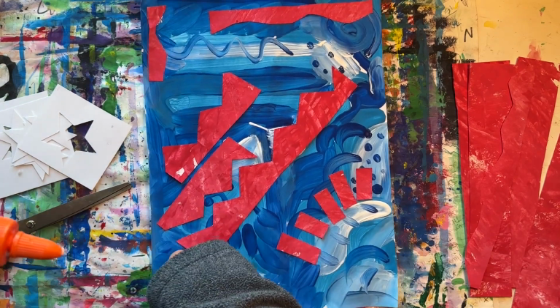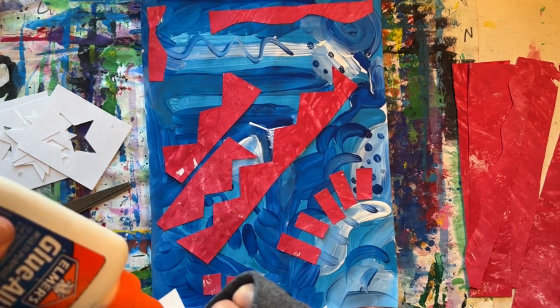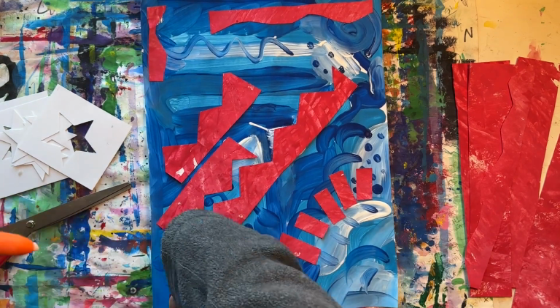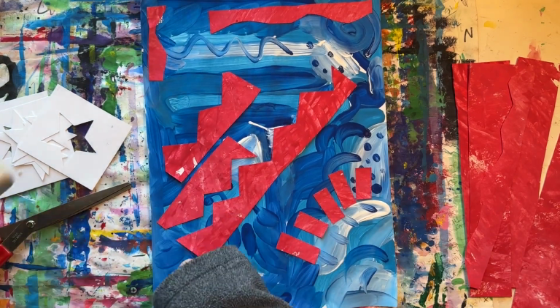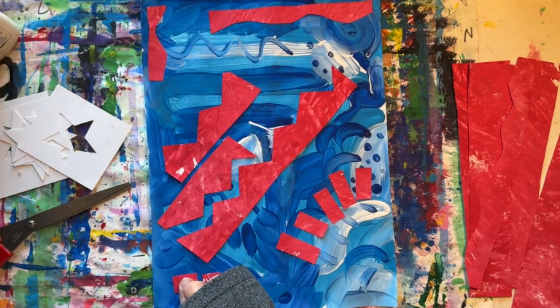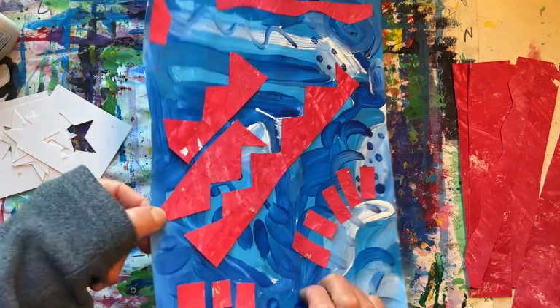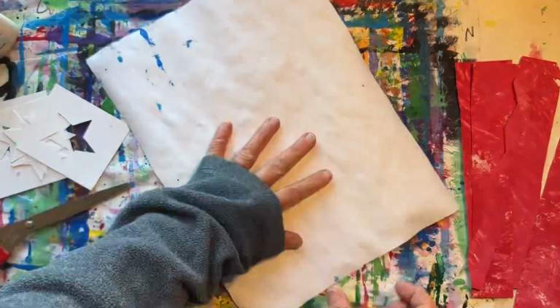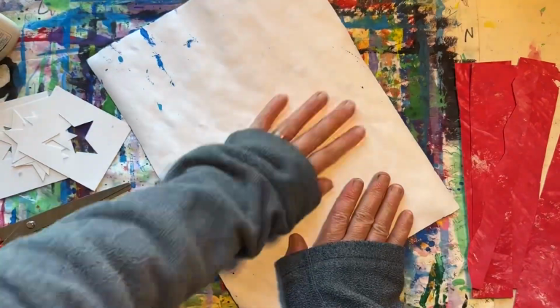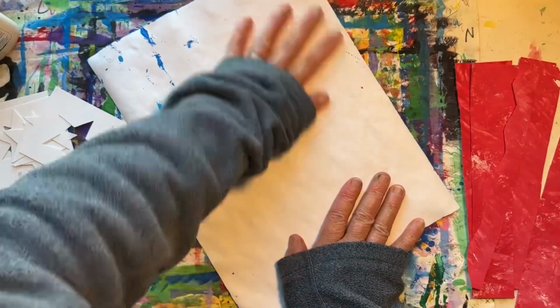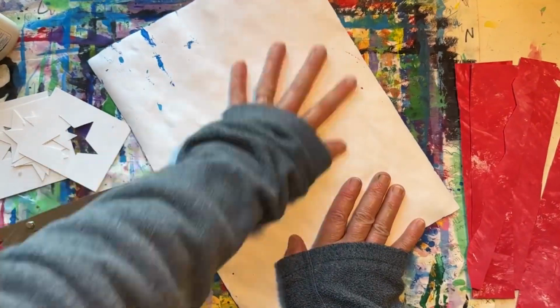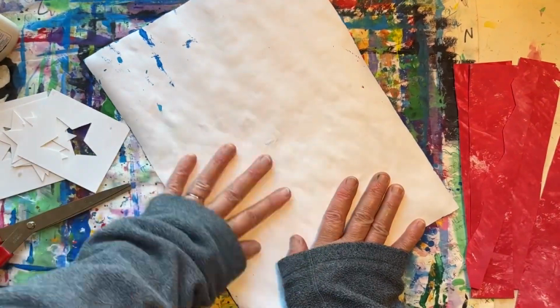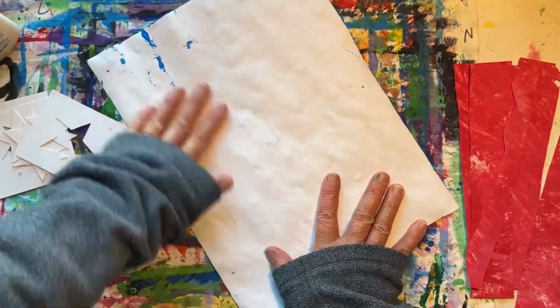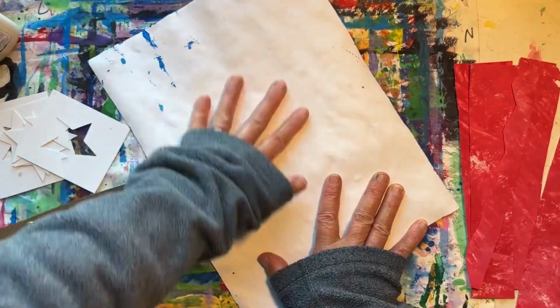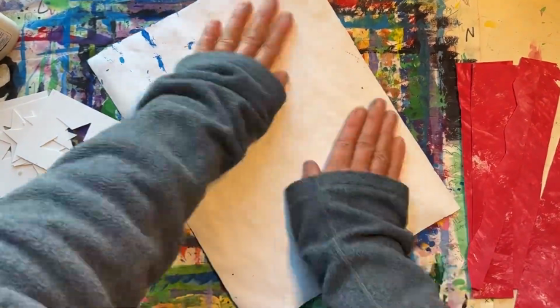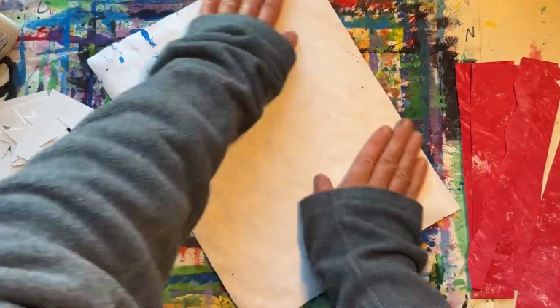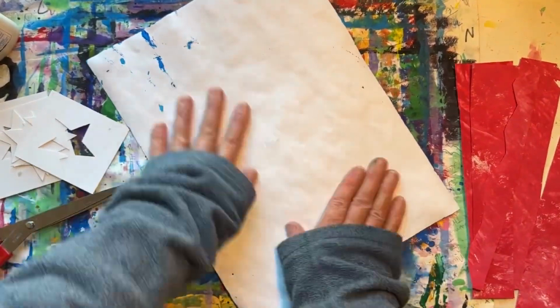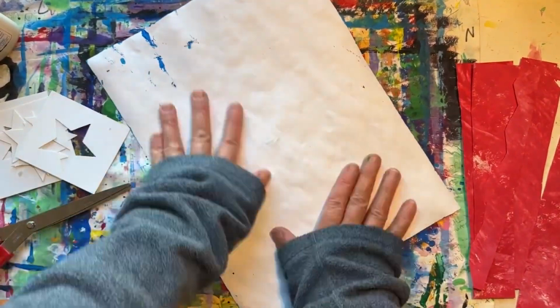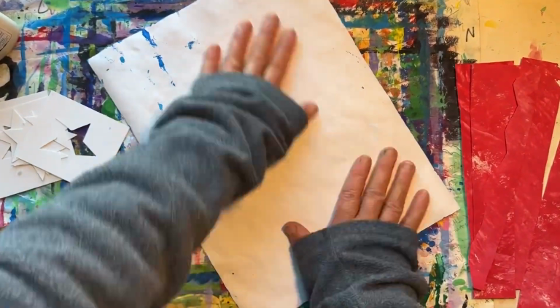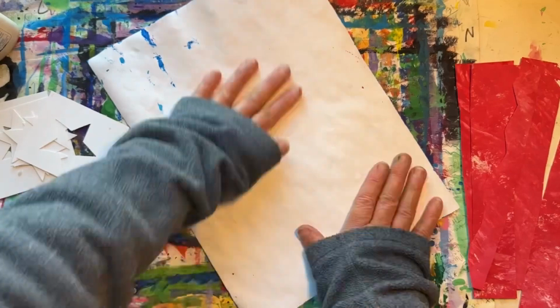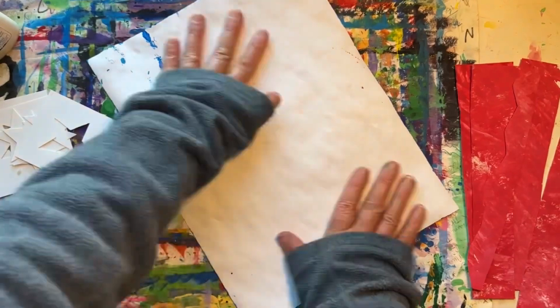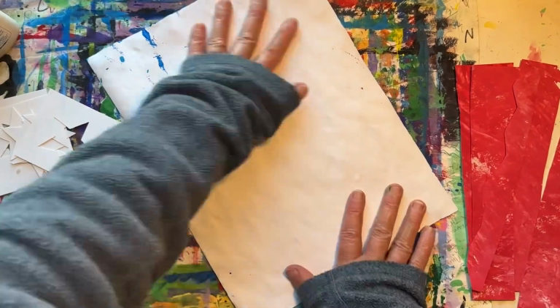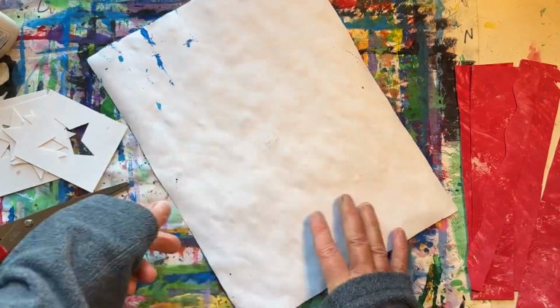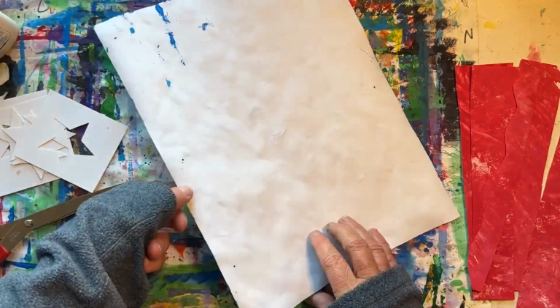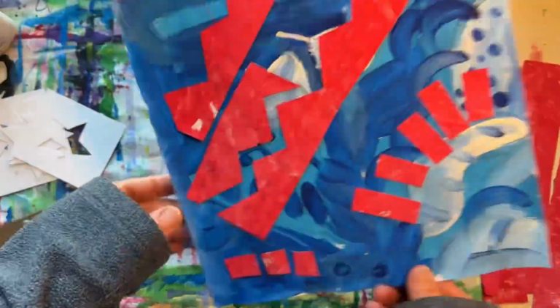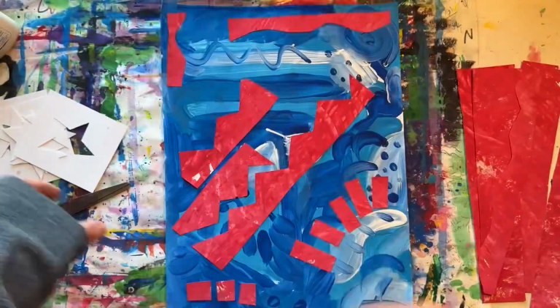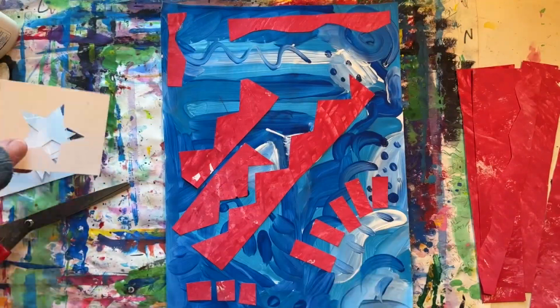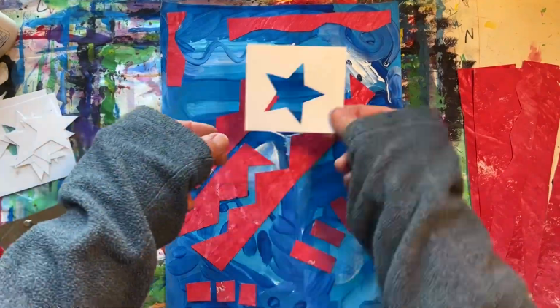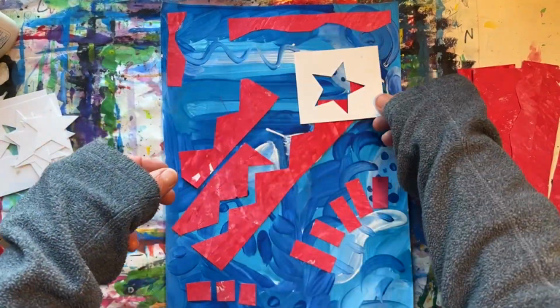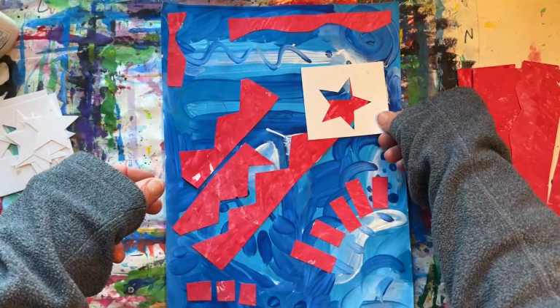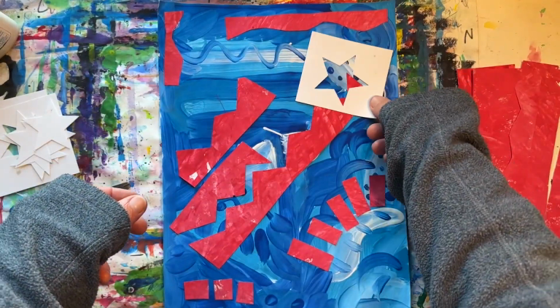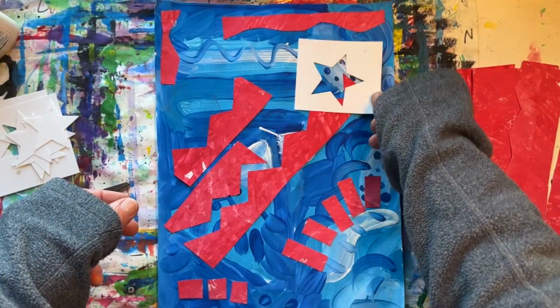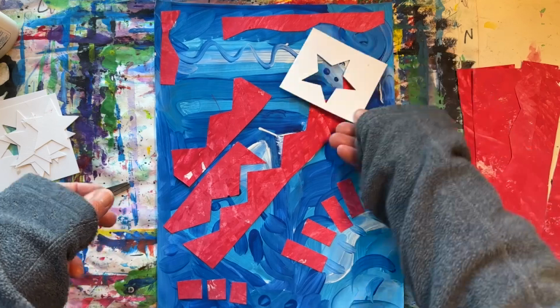It's time to flip our paper over and give it a quick little massage. Now it's time to add some stars to our composition.